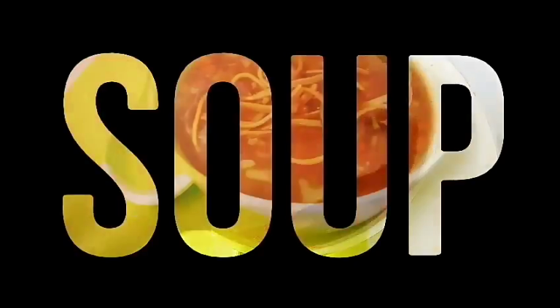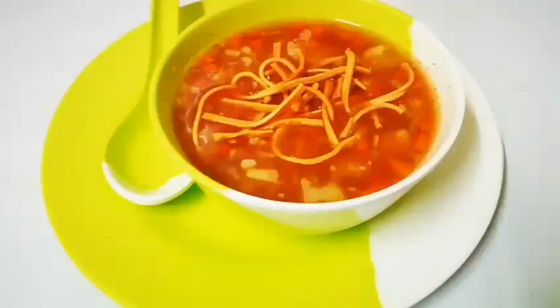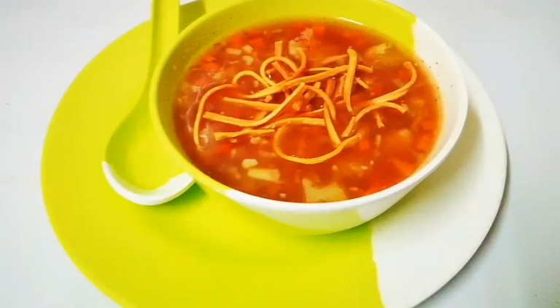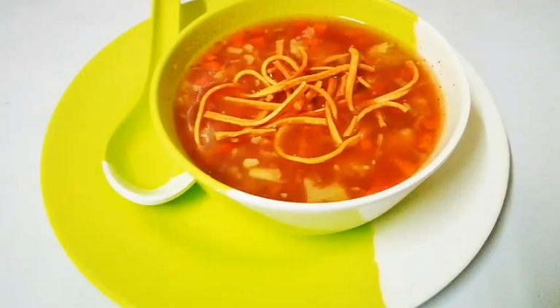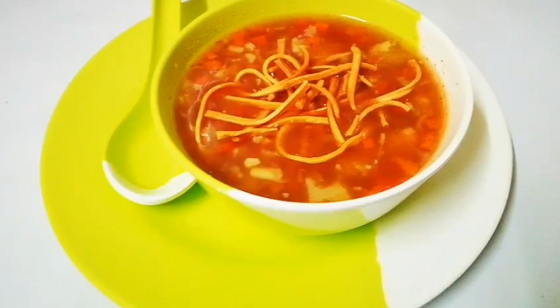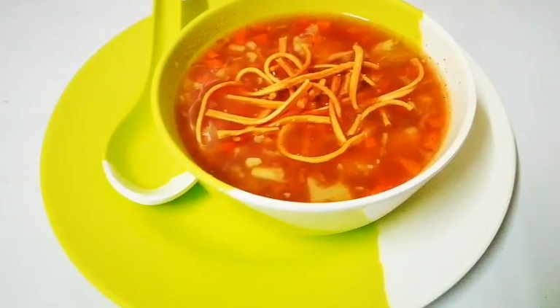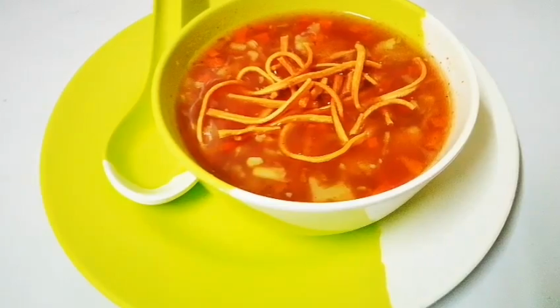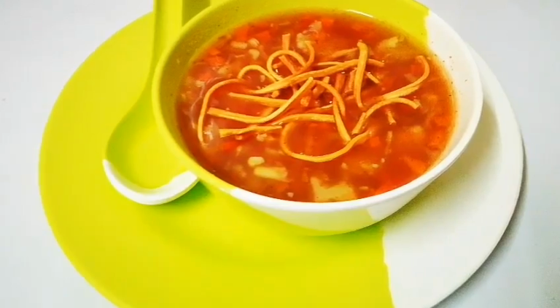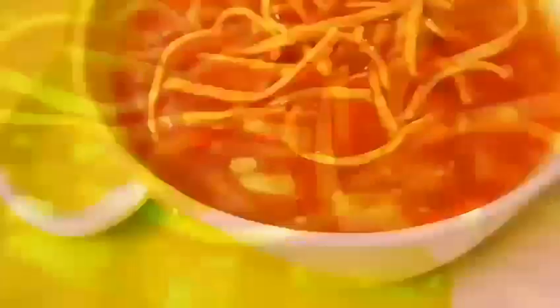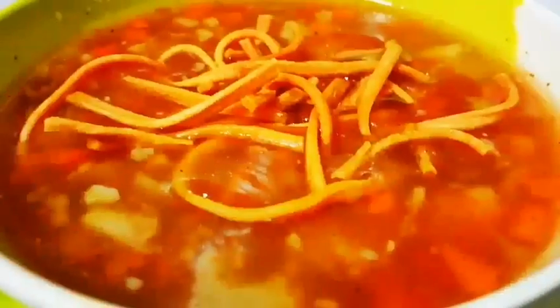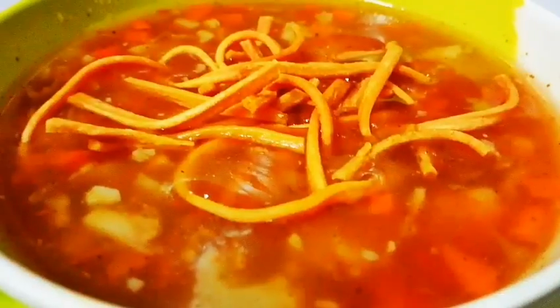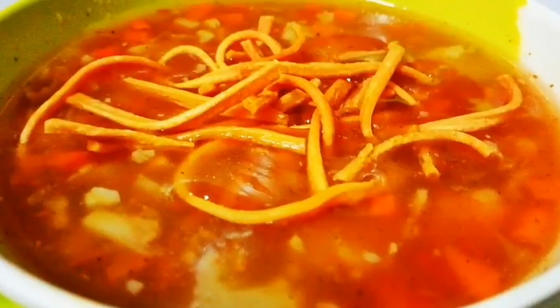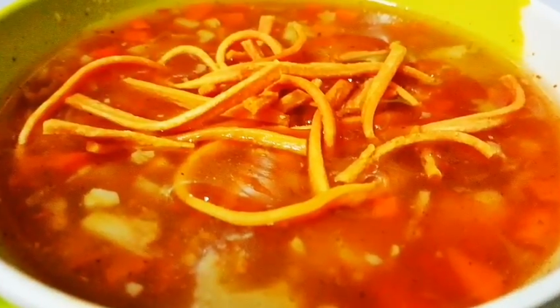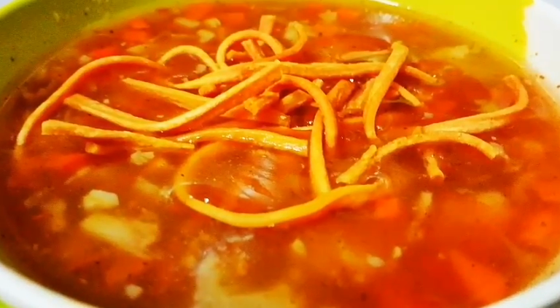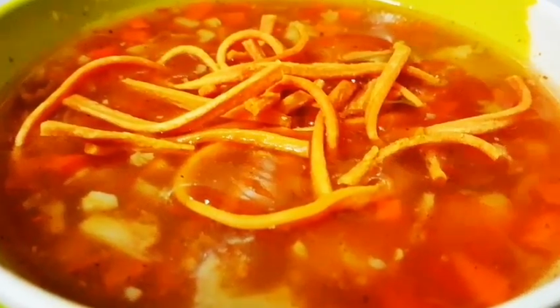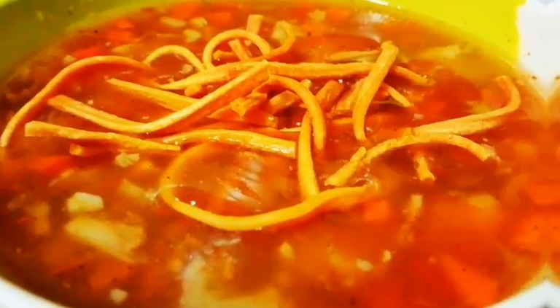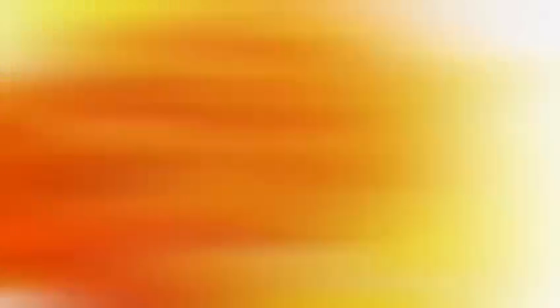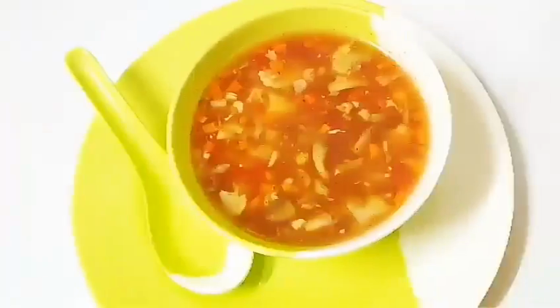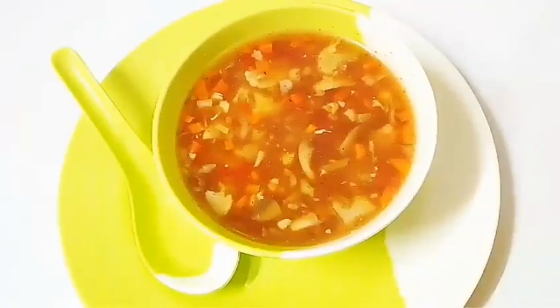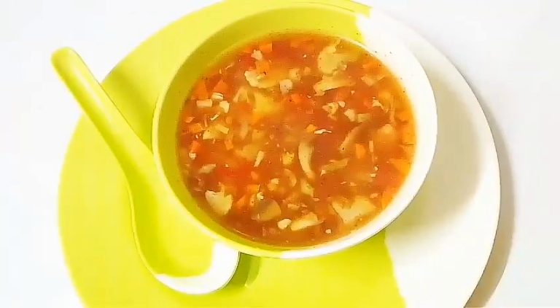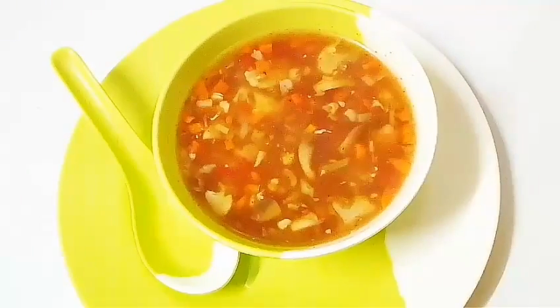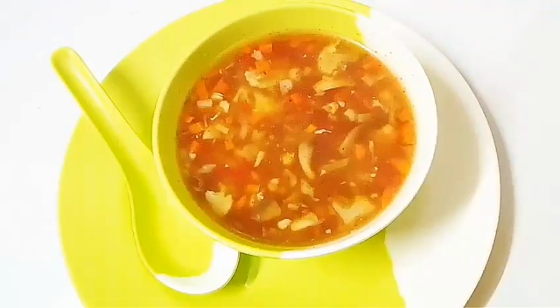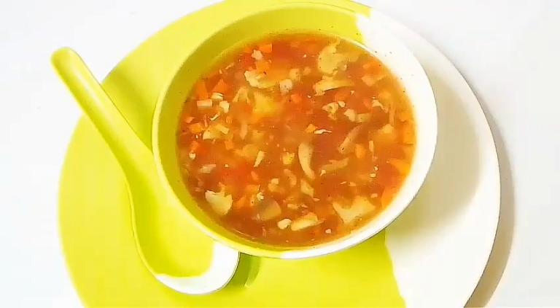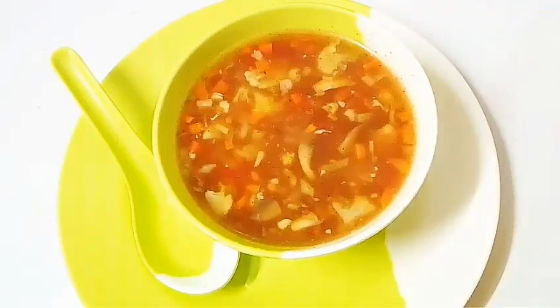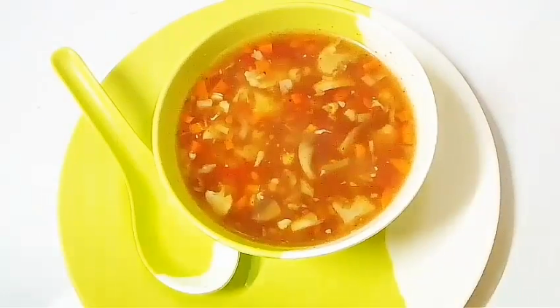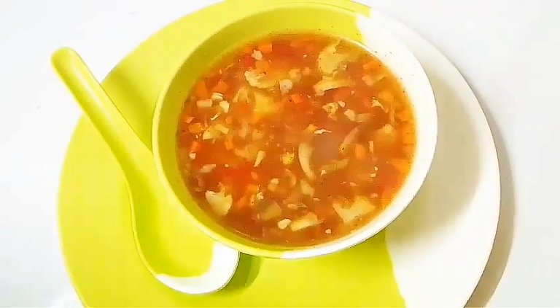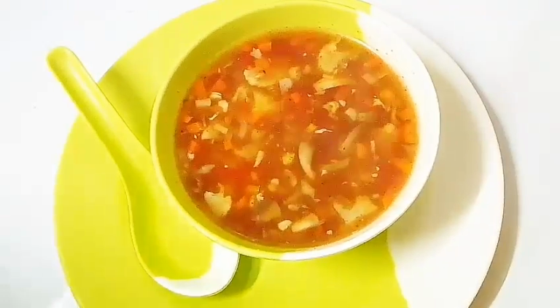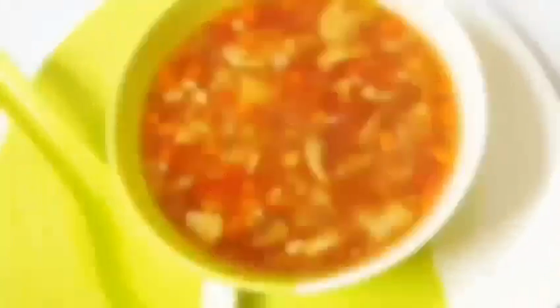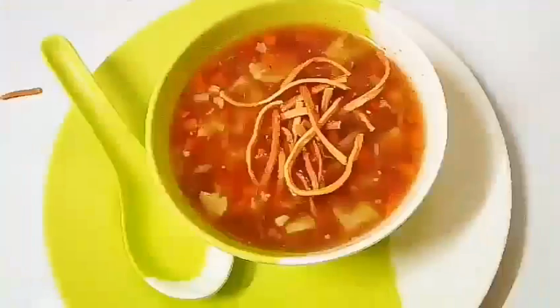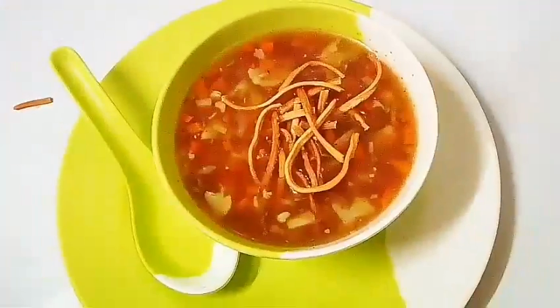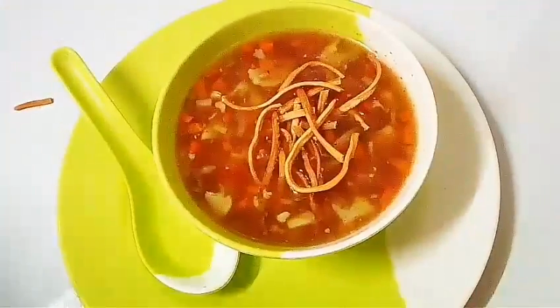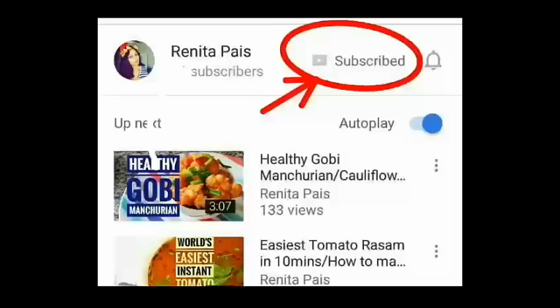Hello and welcome back to my channel. I am Ranita. Today I am going to make a very popular Indochinese dish — Veg Man Chow Soup.